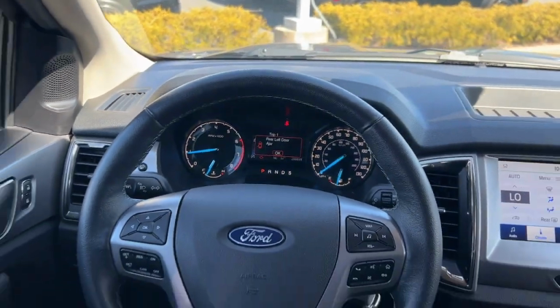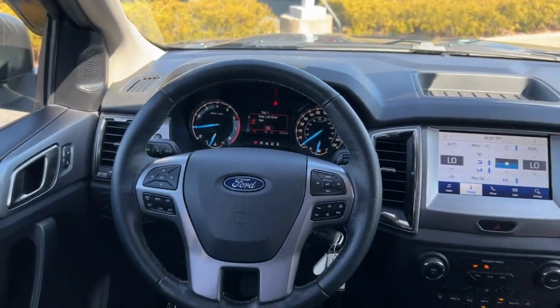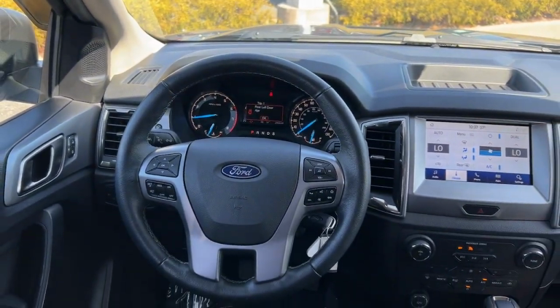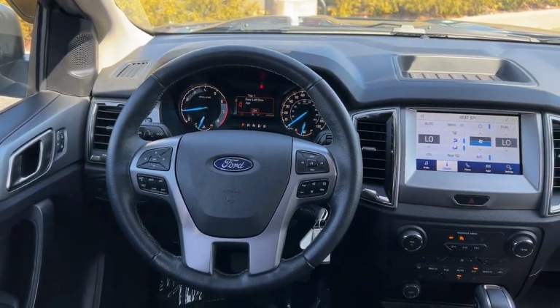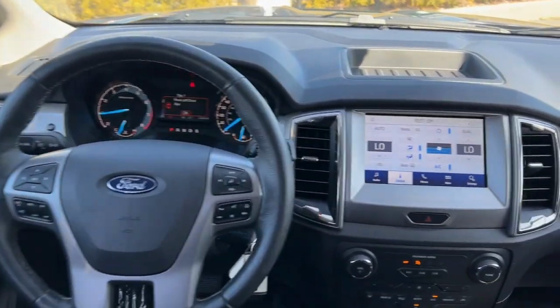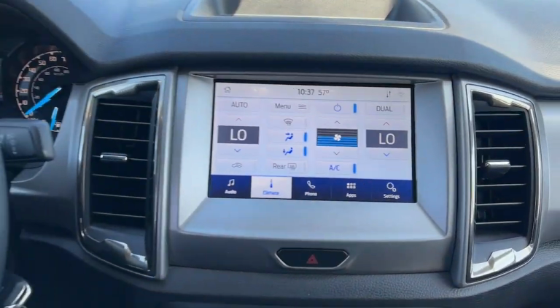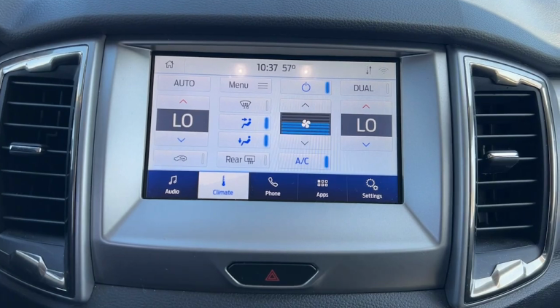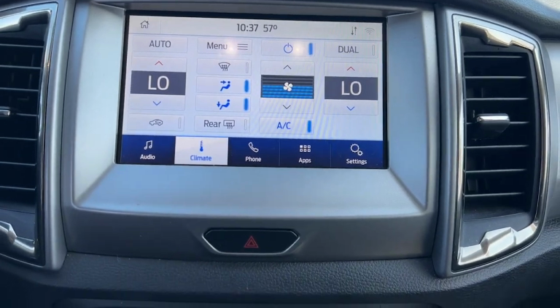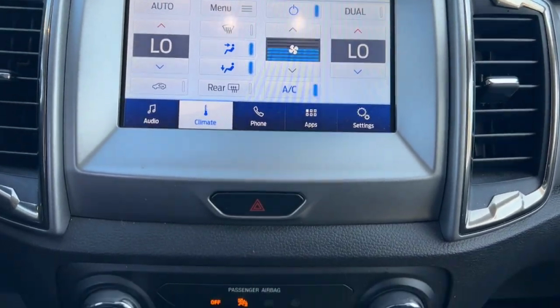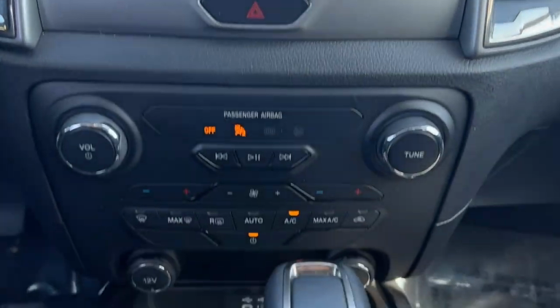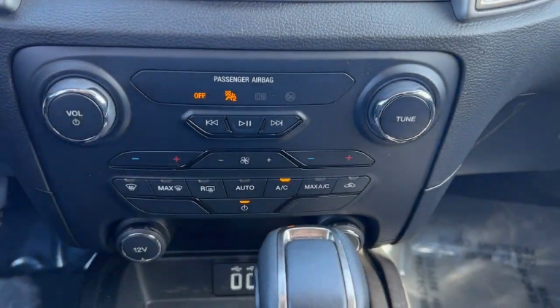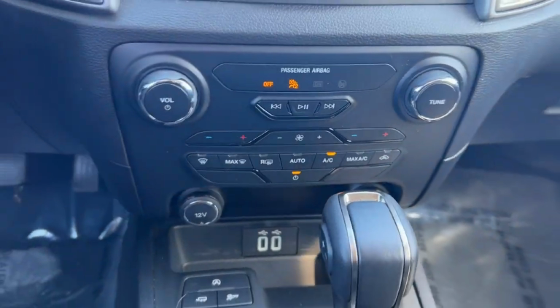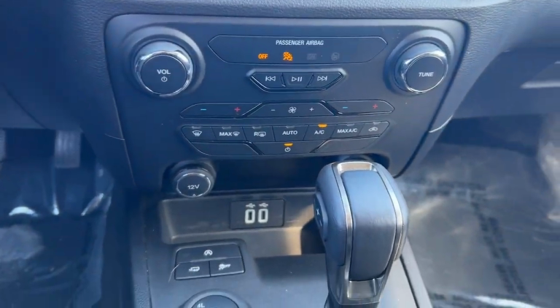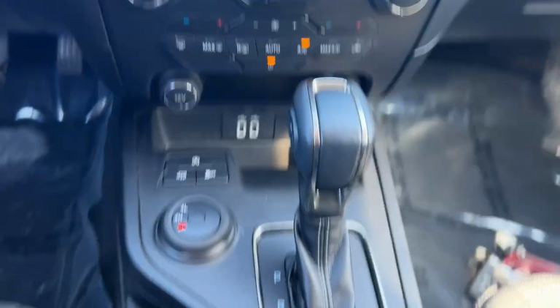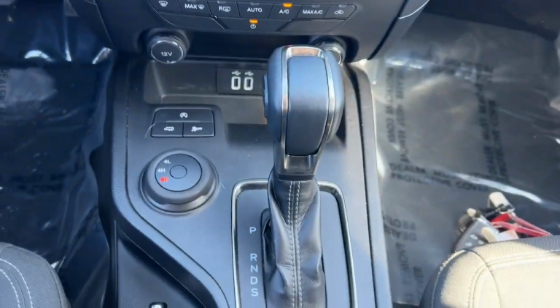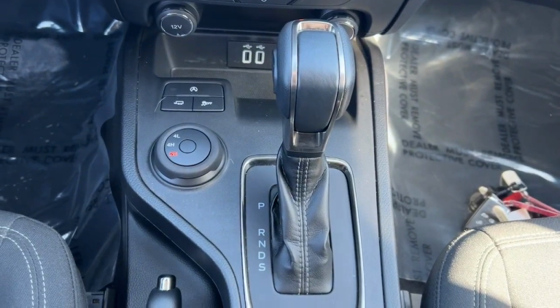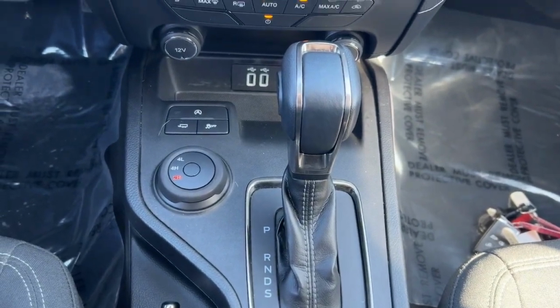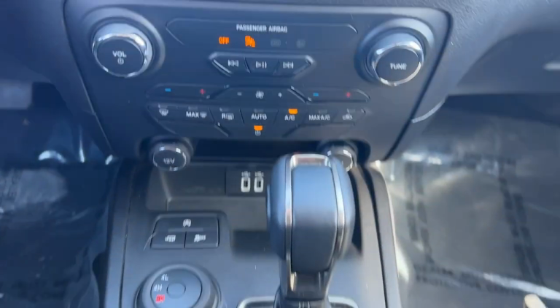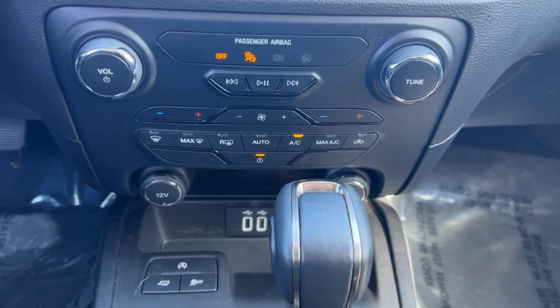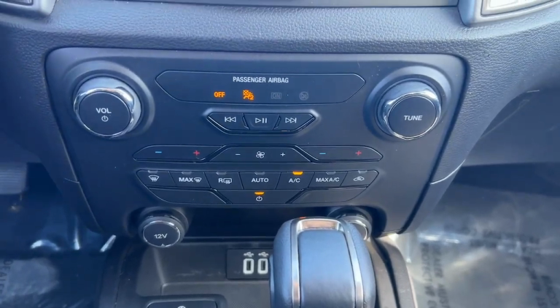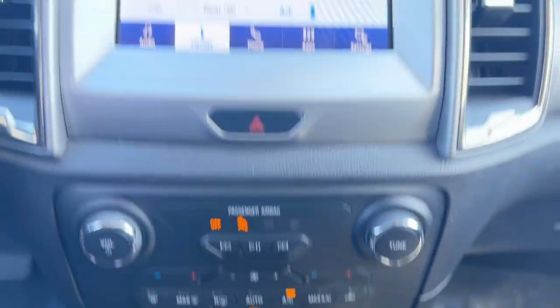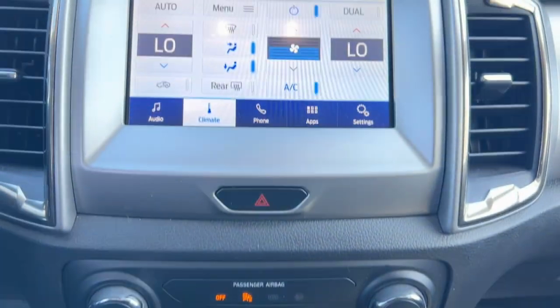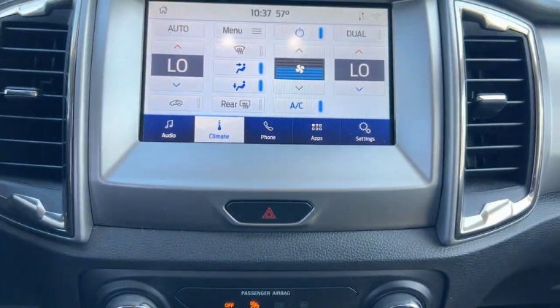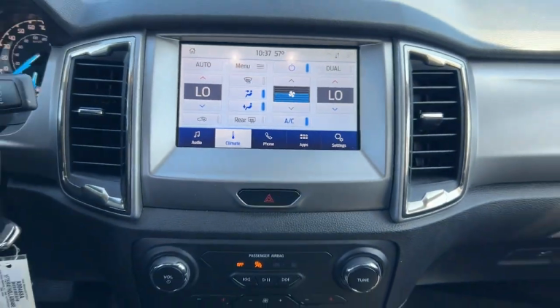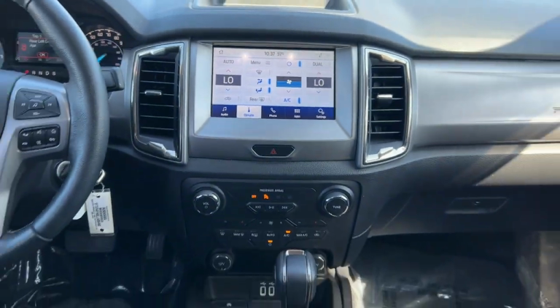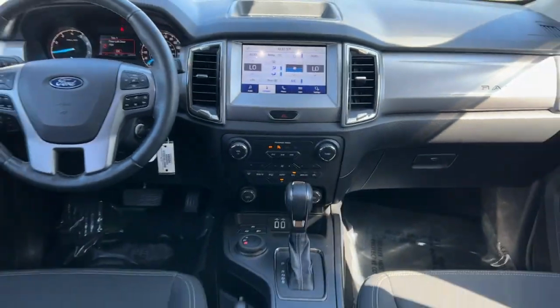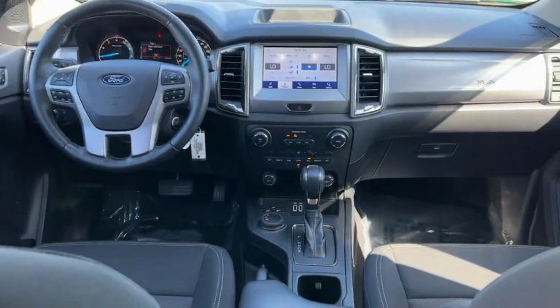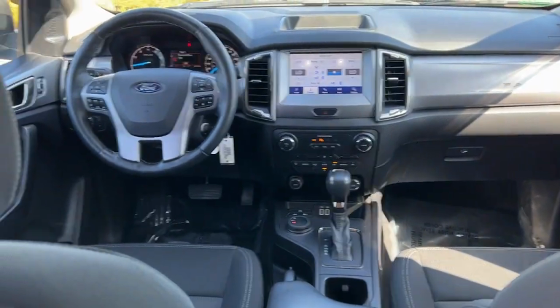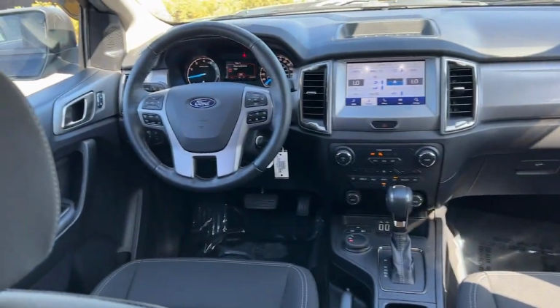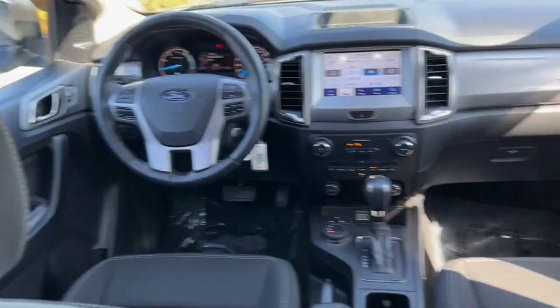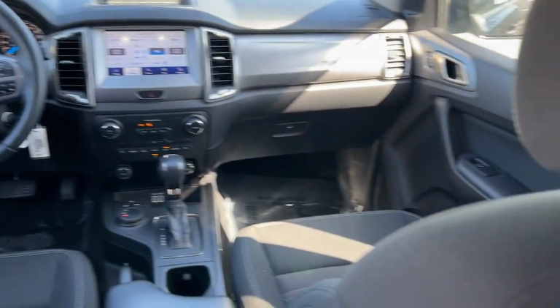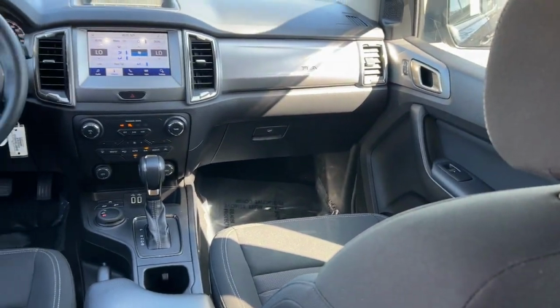Always use the right tools for the job. This capable Ranger is waiting to help you live, work, and play in style. Come in for a fun and easy test drive. Our team will make it the best part of your day. Thank you.